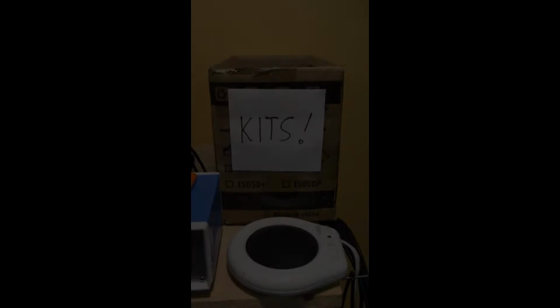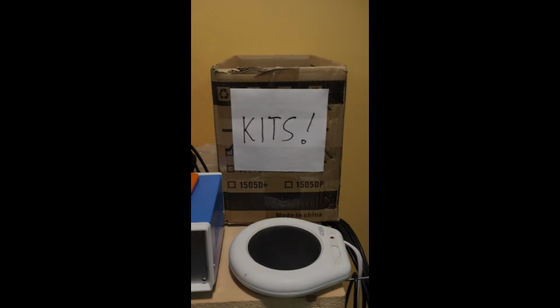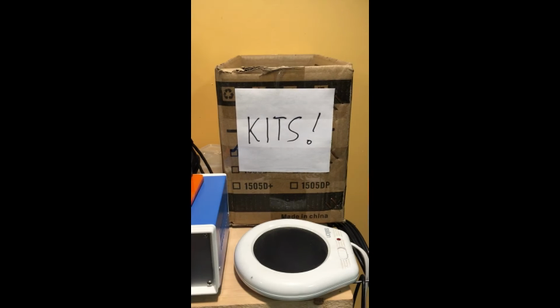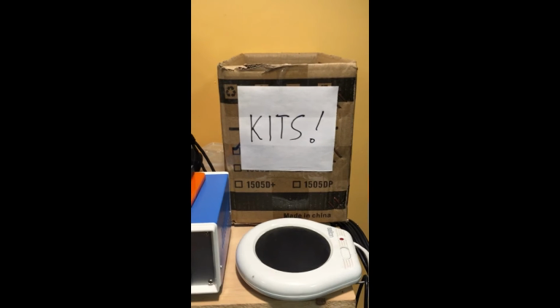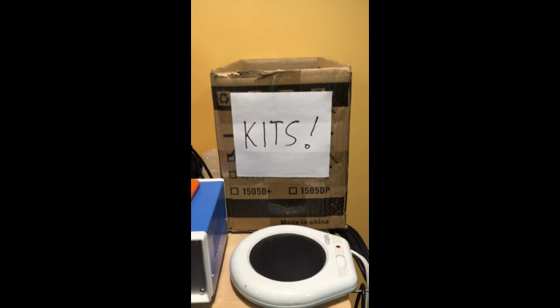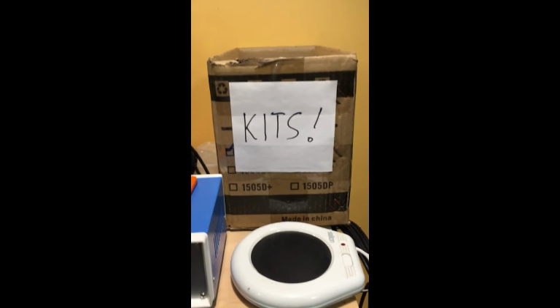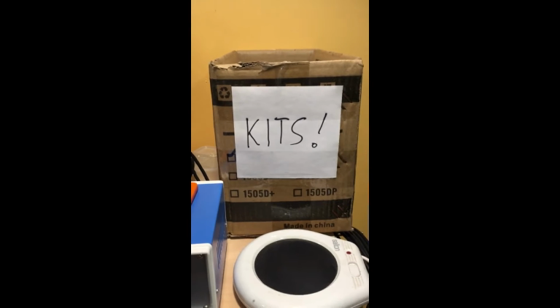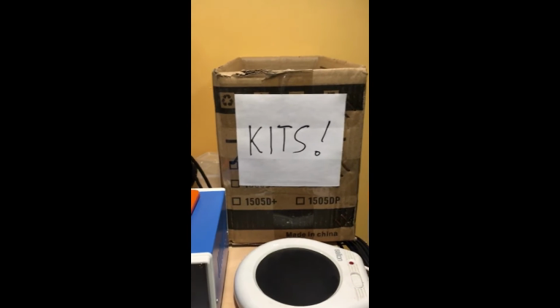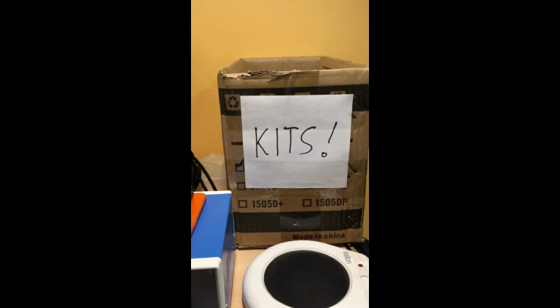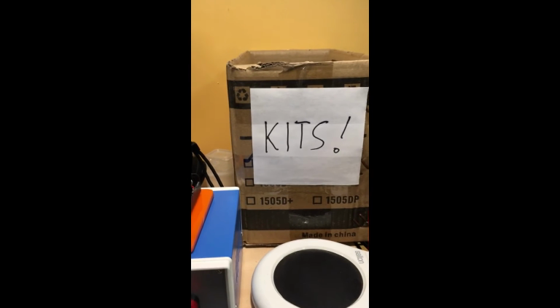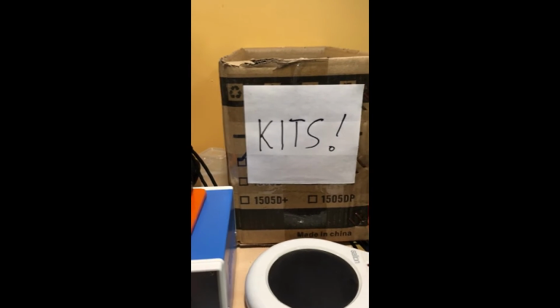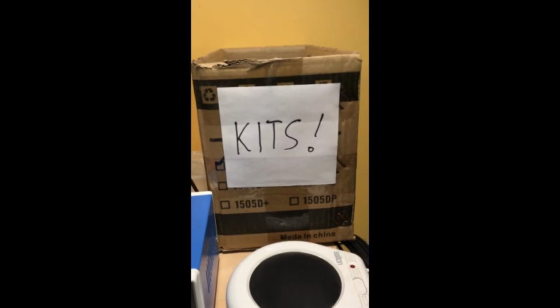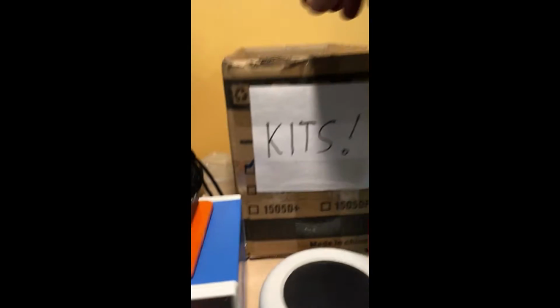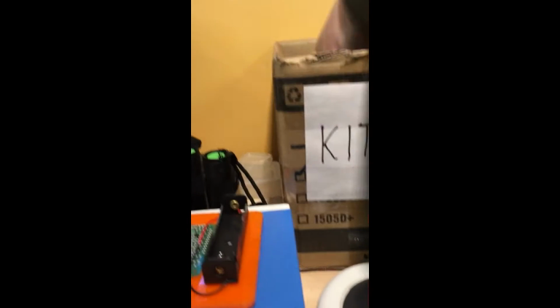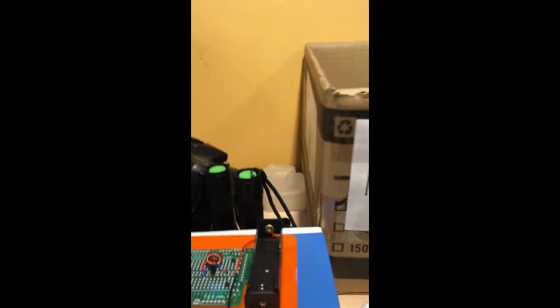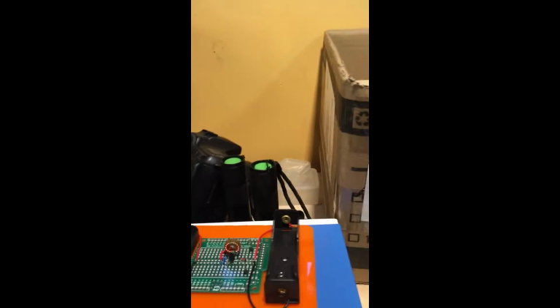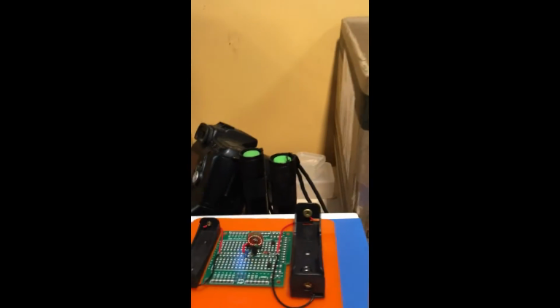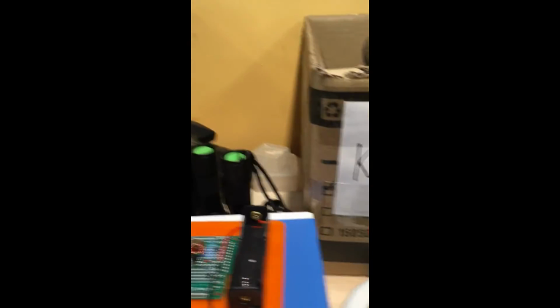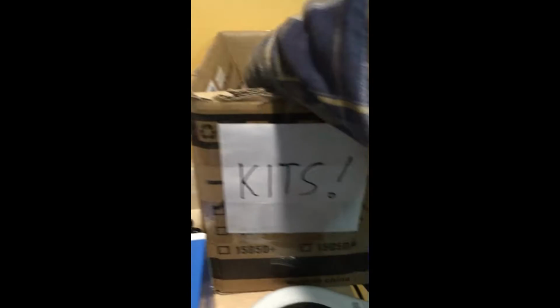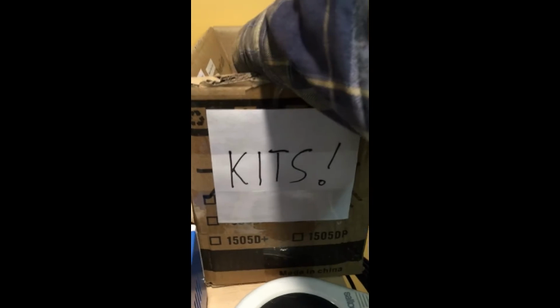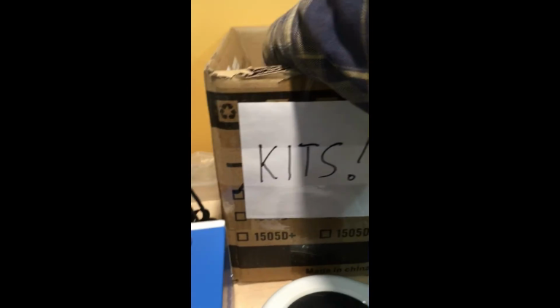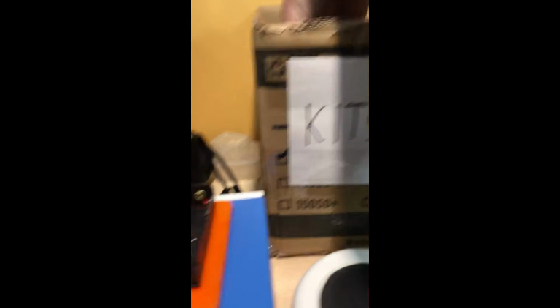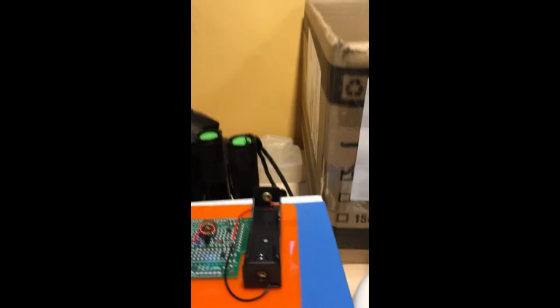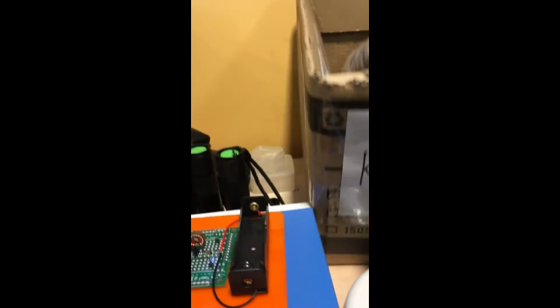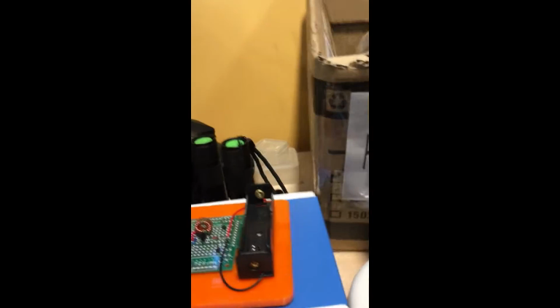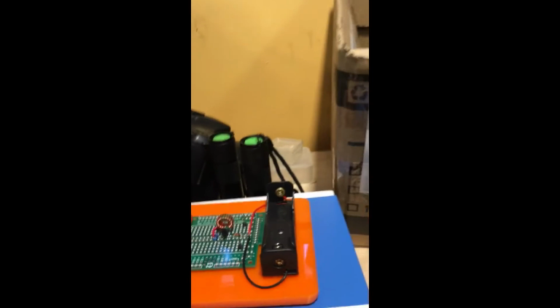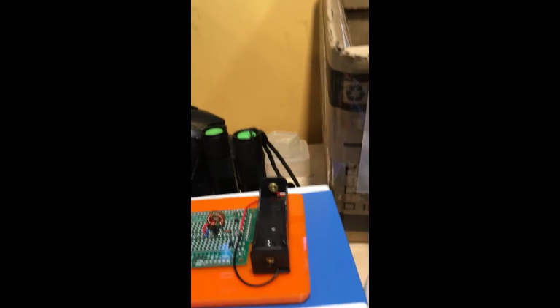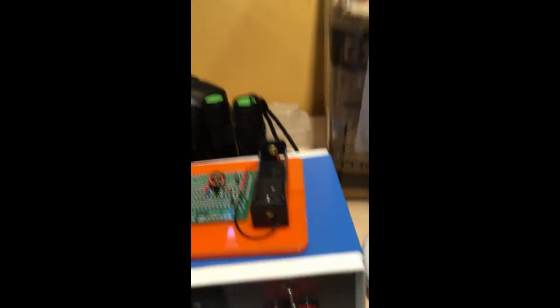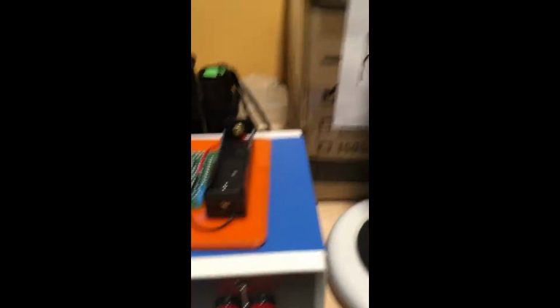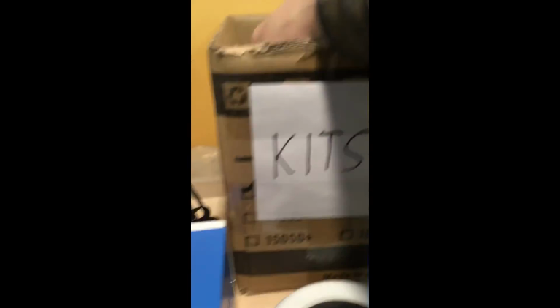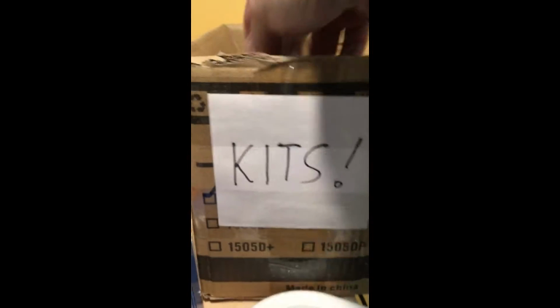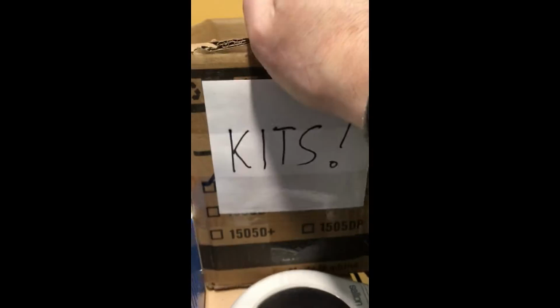Welcome back to the lab folks. Today is a good day for the kit of the month. So we're just going to reach in here, mix it around a little bit. Now I'm getting low on kits — I'm gonna have to order some more.